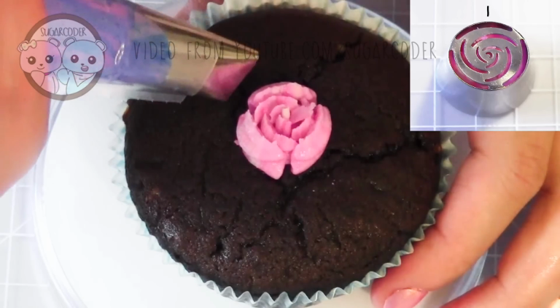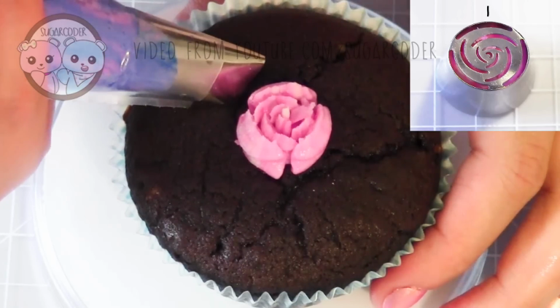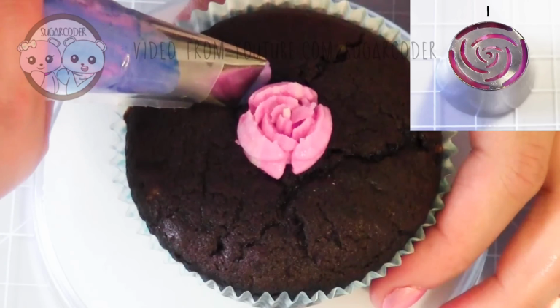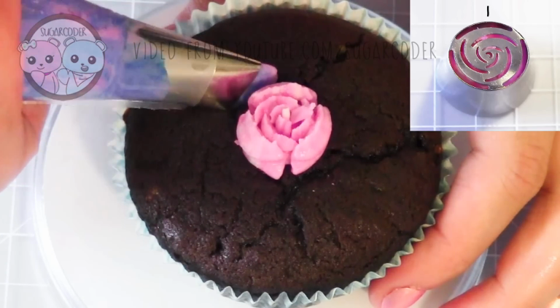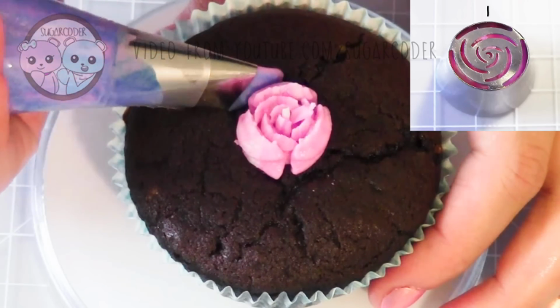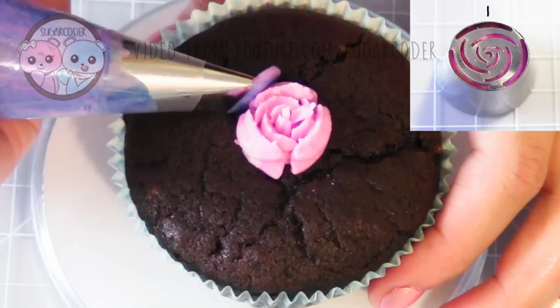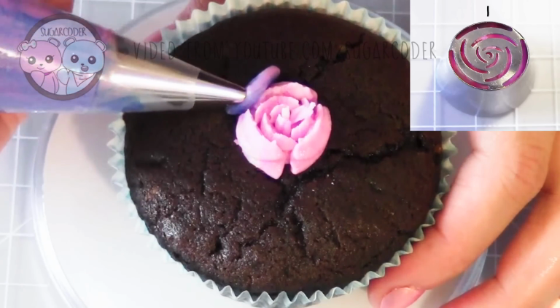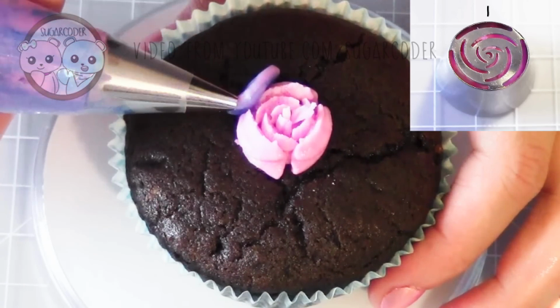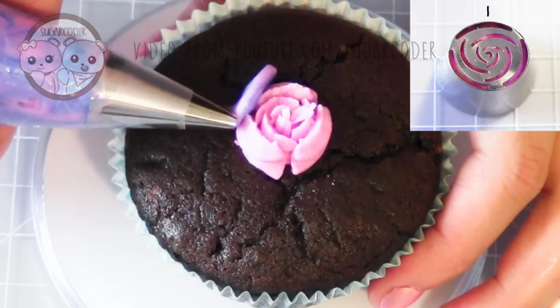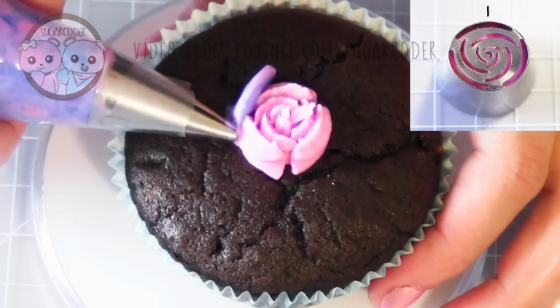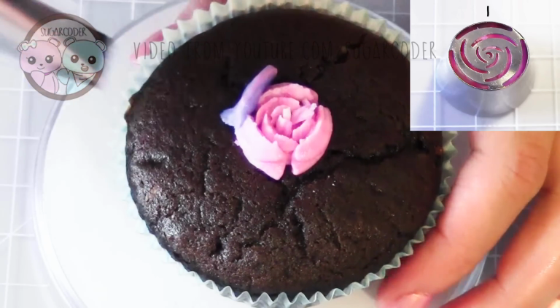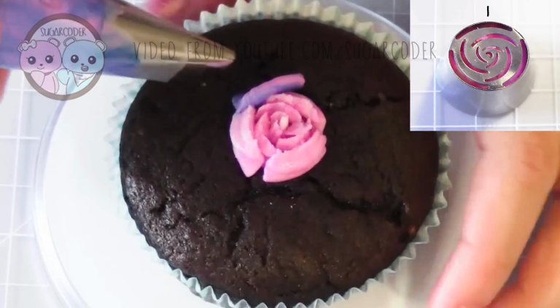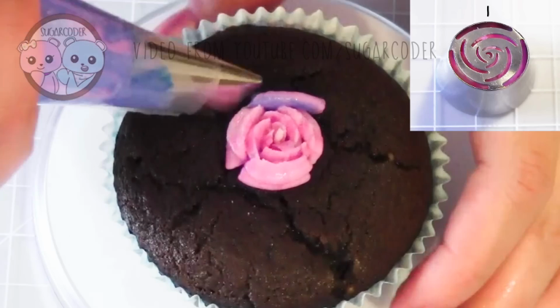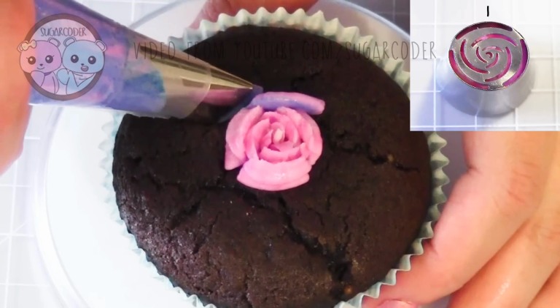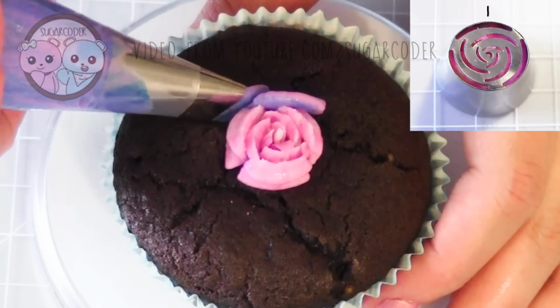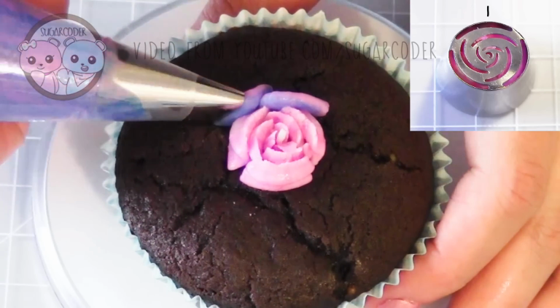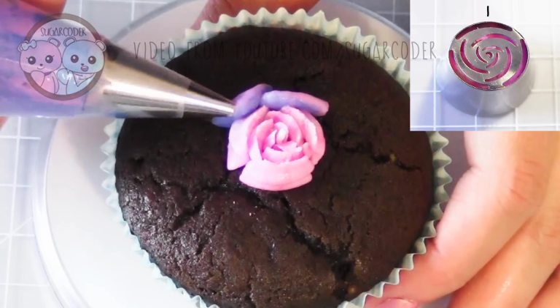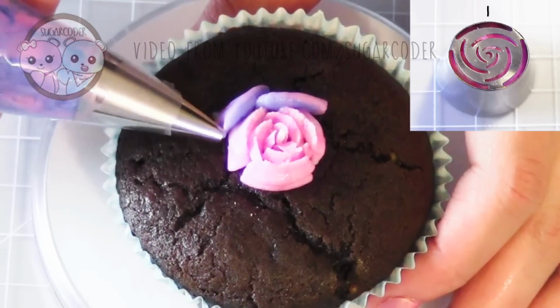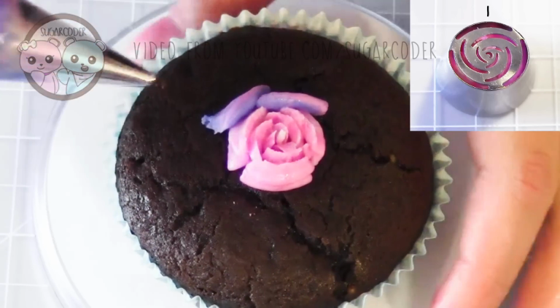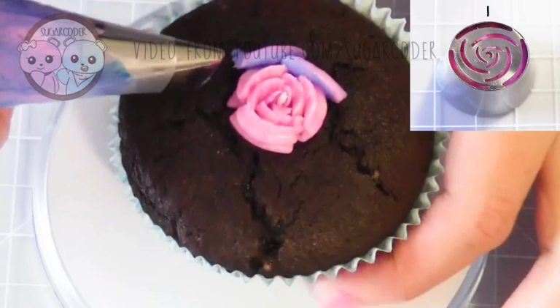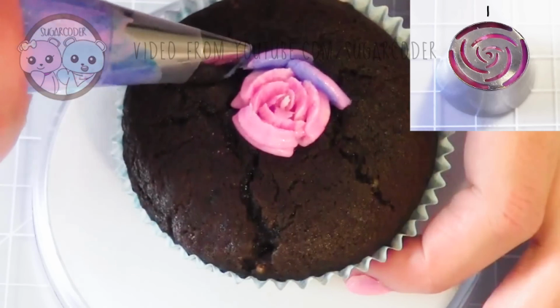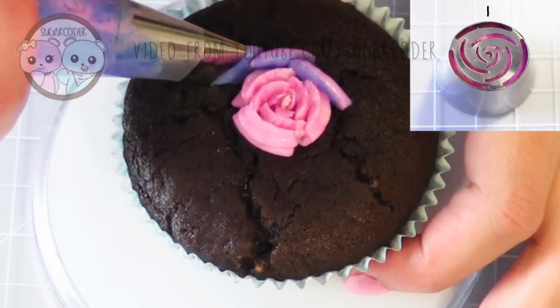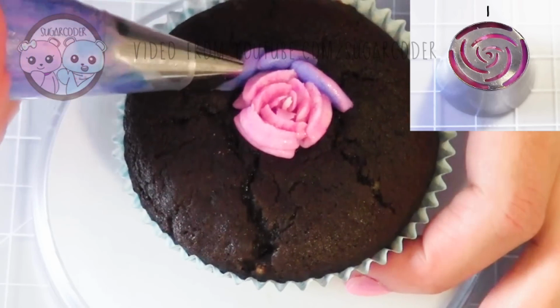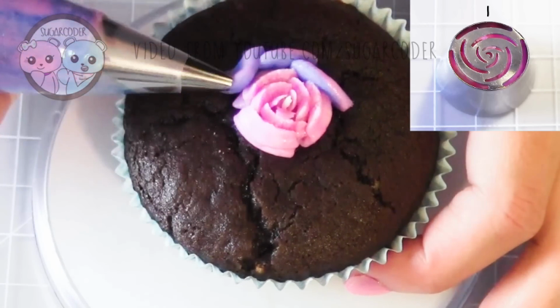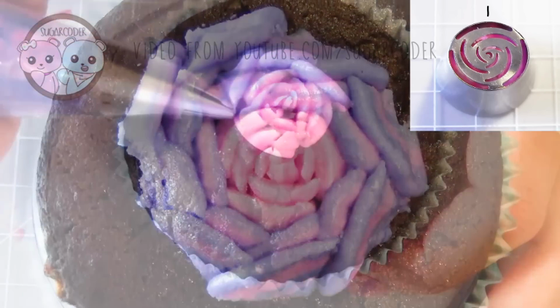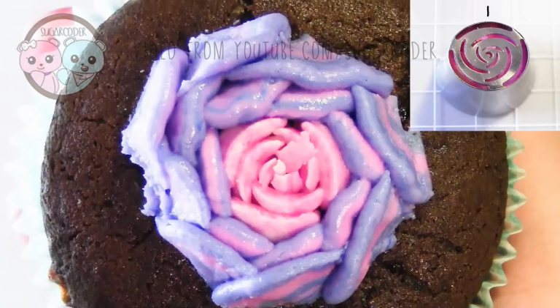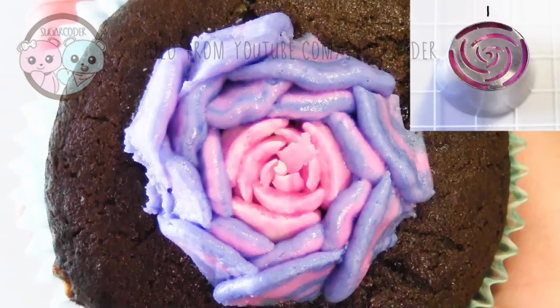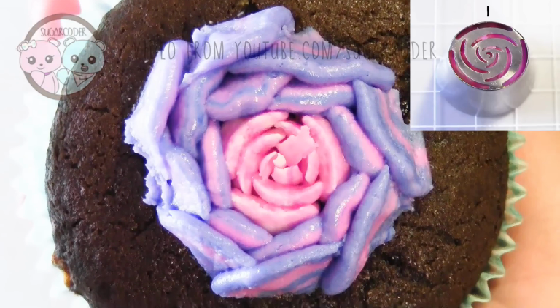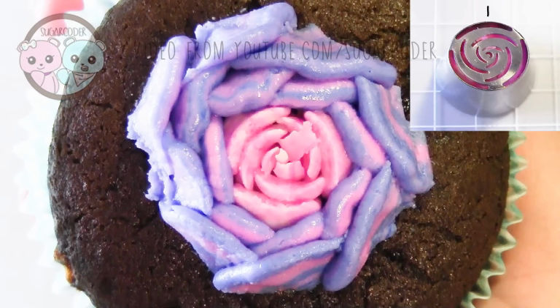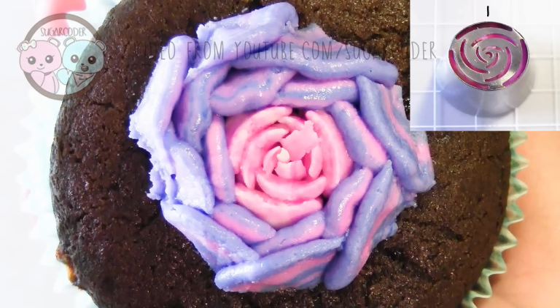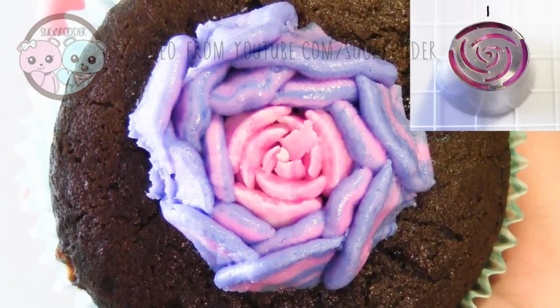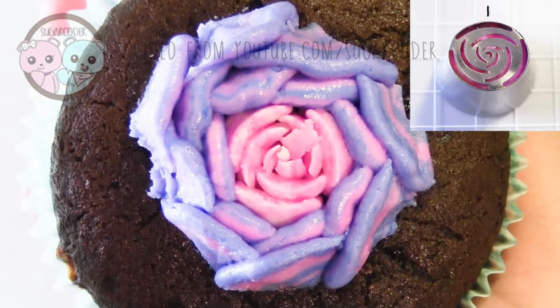This first tip is a rose tip and it looks pretty cool. It saves some time piping petals, which is great. It looks something like this looking from the top down.